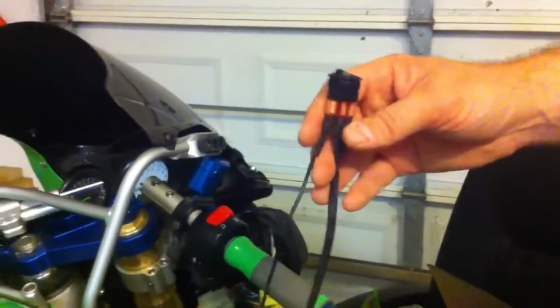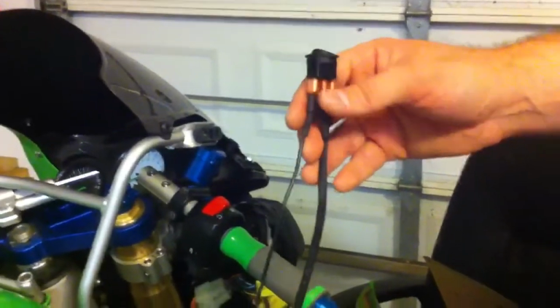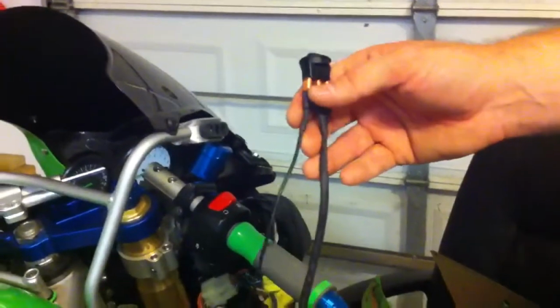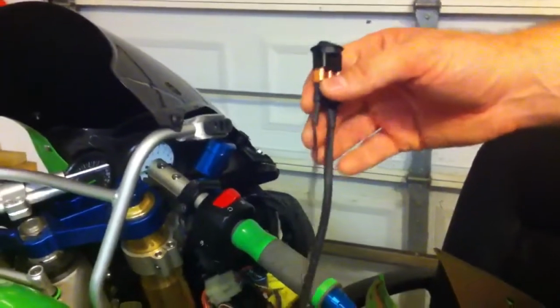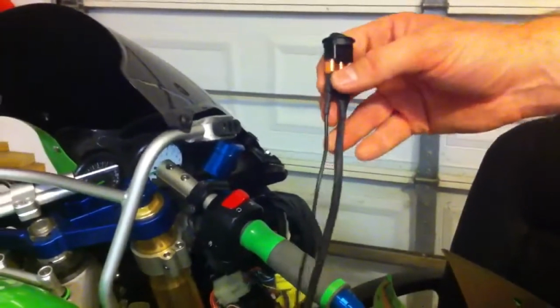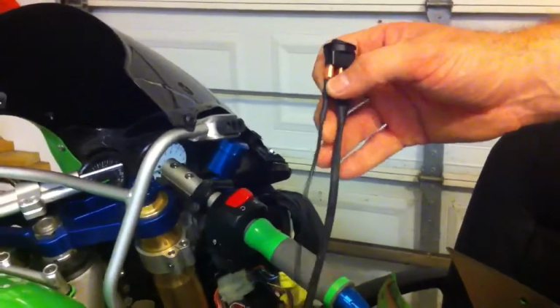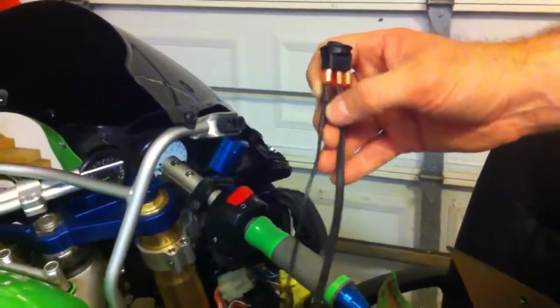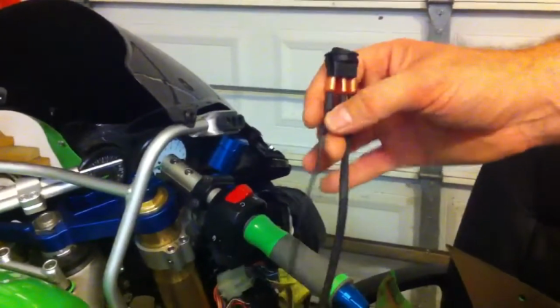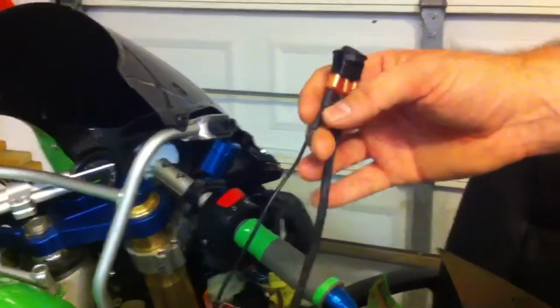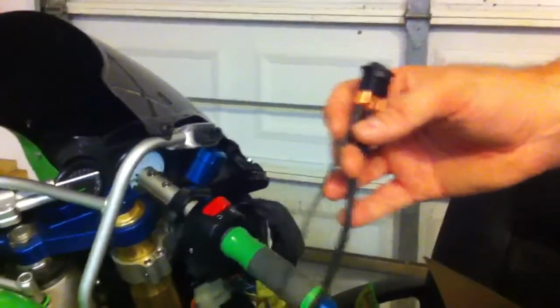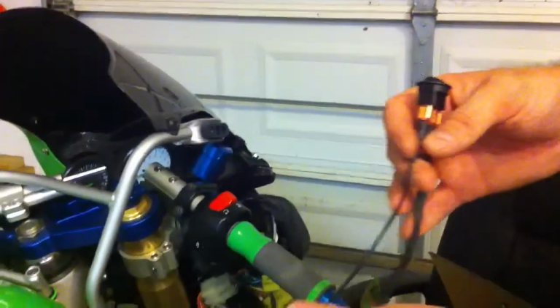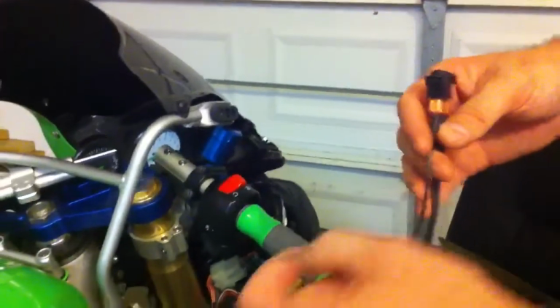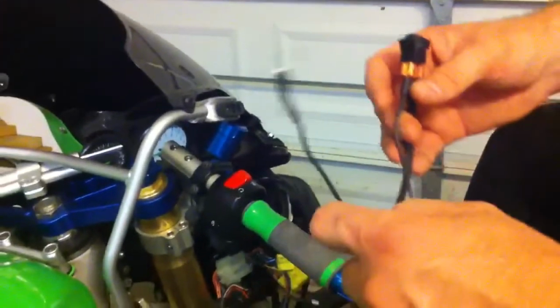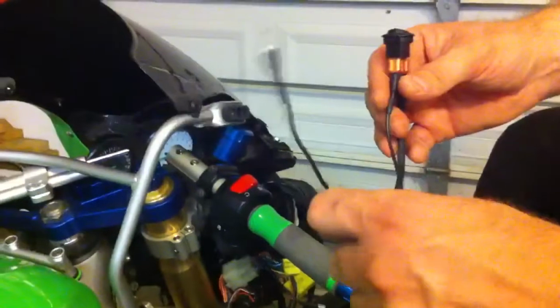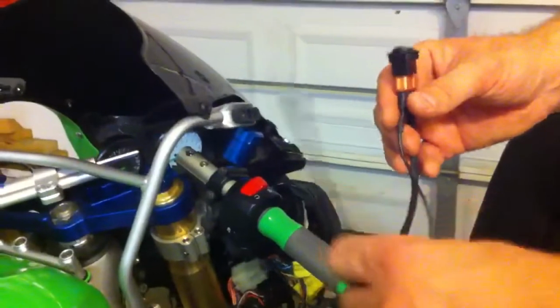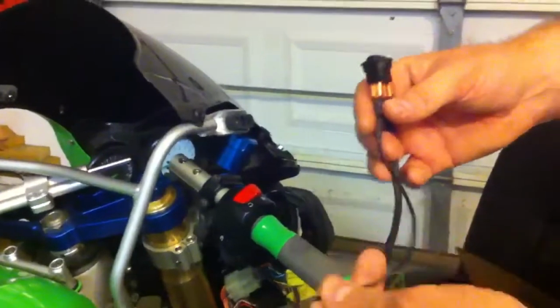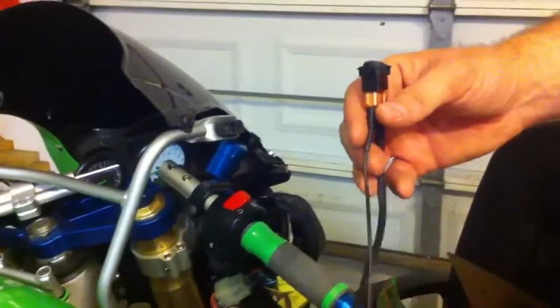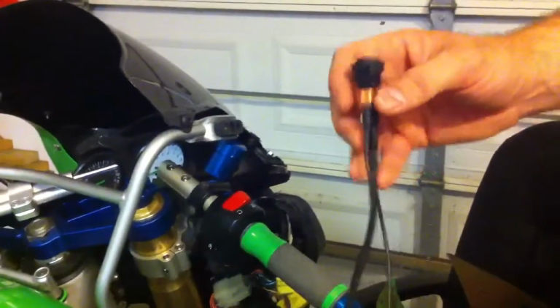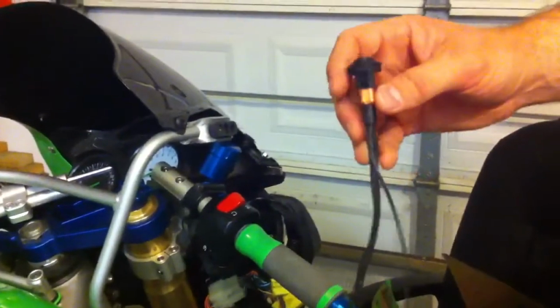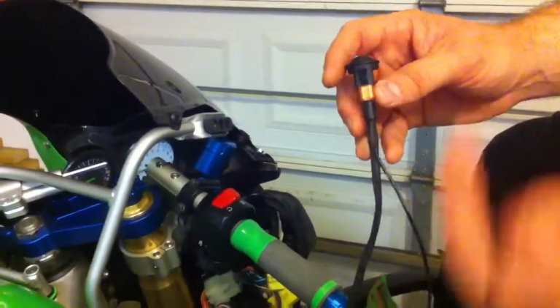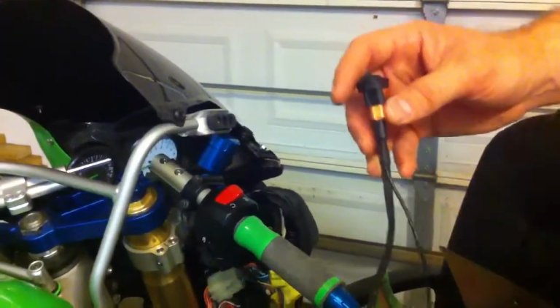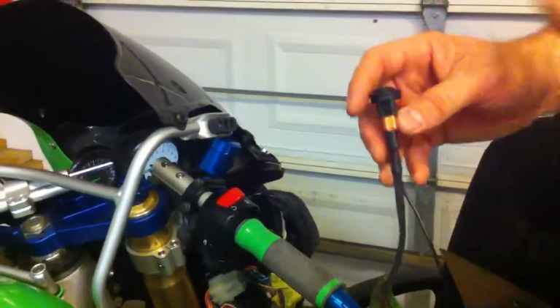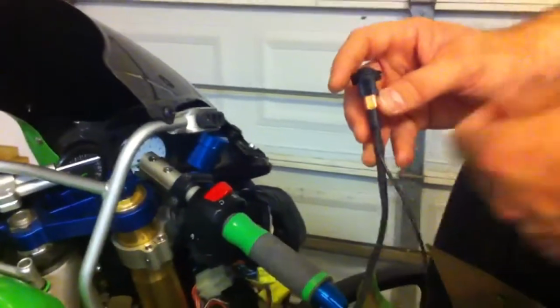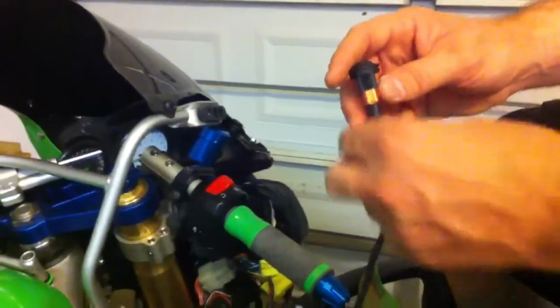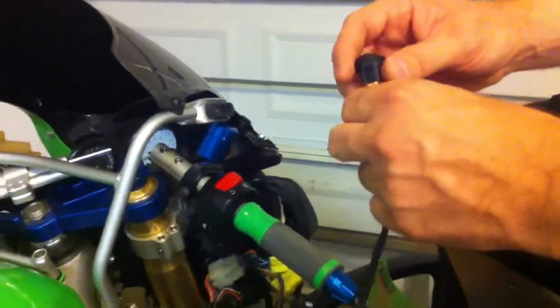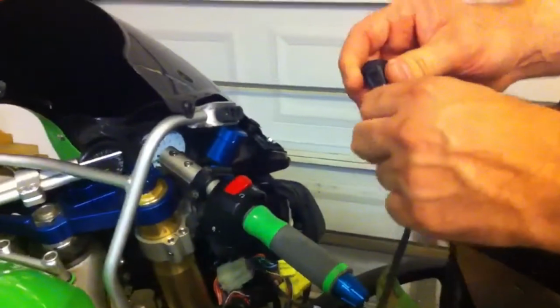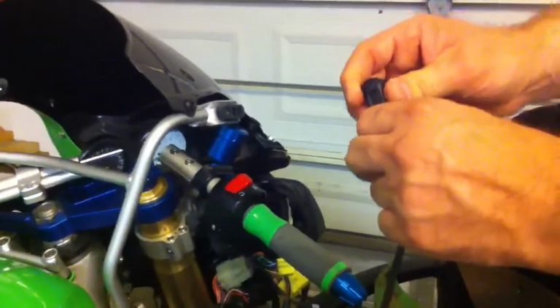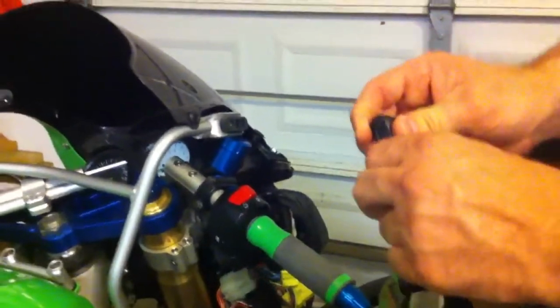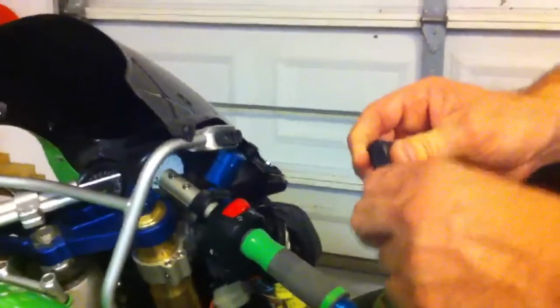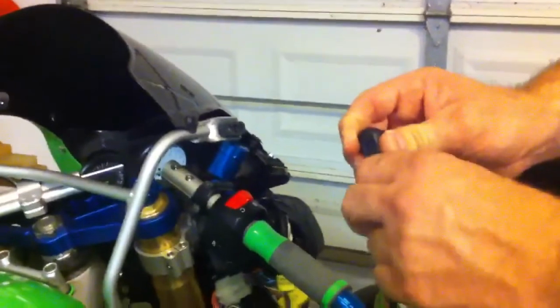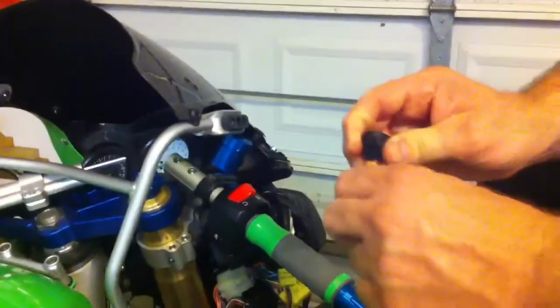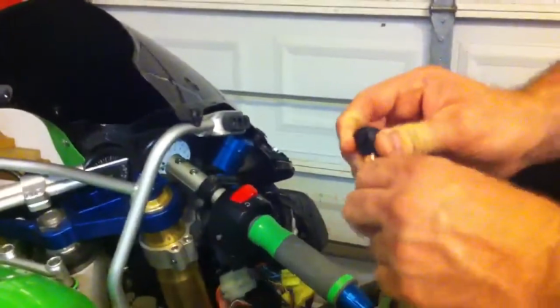Basically it's the same type of deal. You've got two positive leads and you've got this ground wire here. The ground wire runs the LED. I've already got a ground wire hooked up, so I'm going to unplug that while I talk about this.